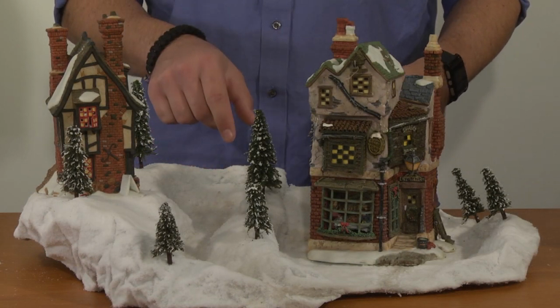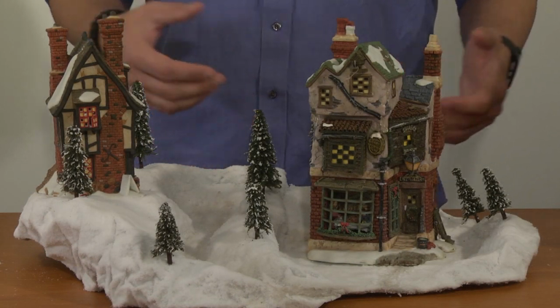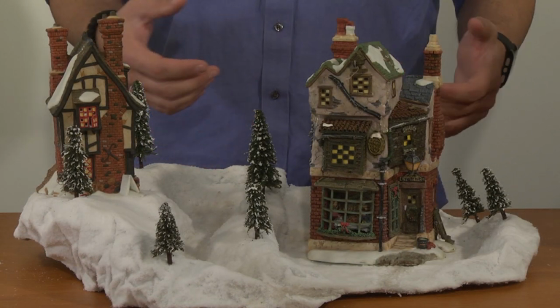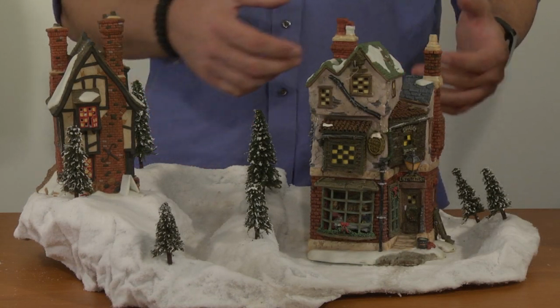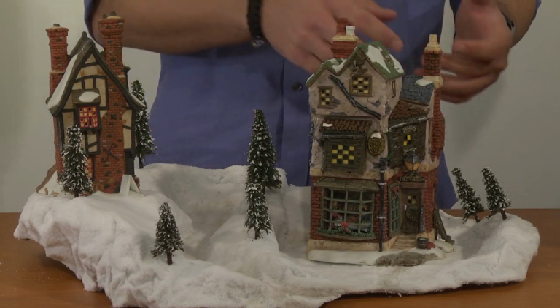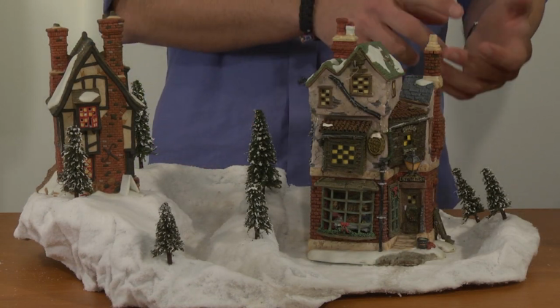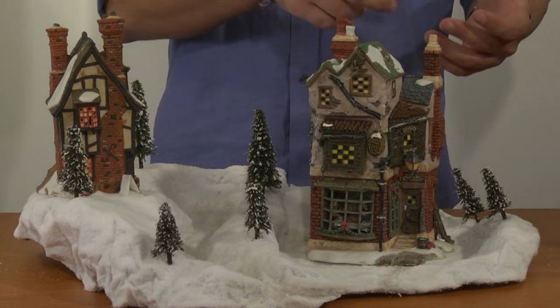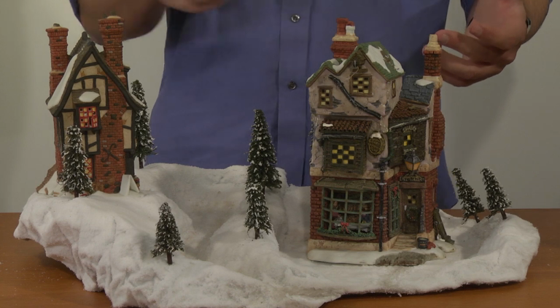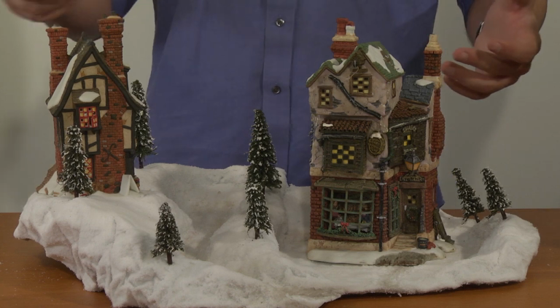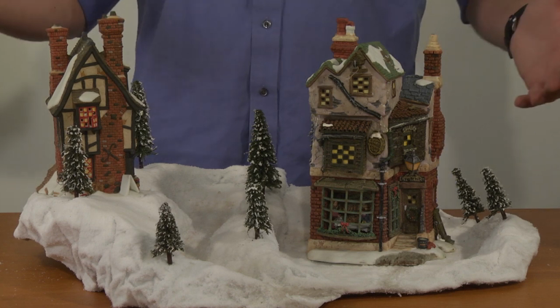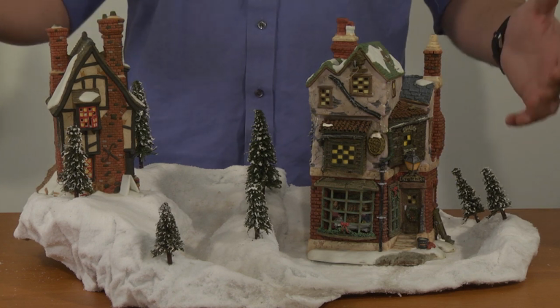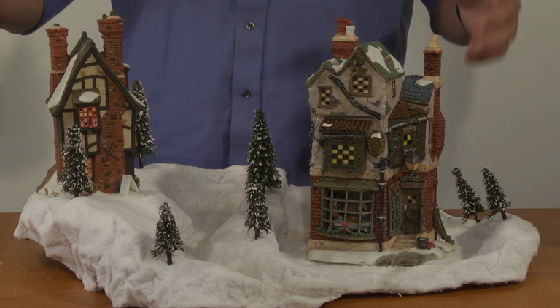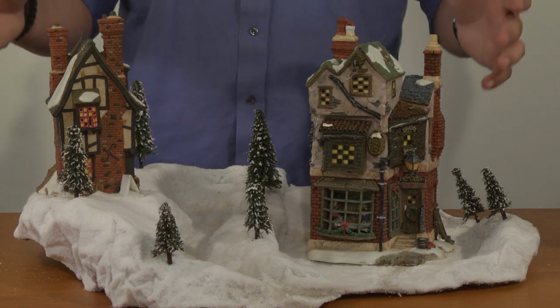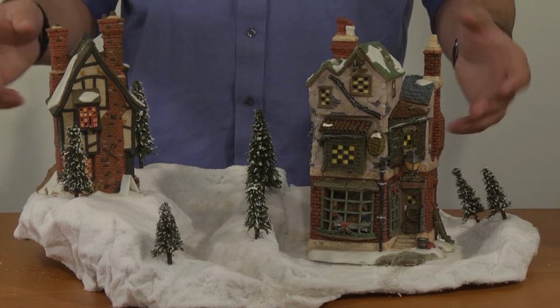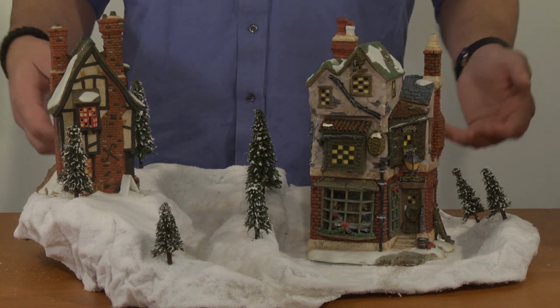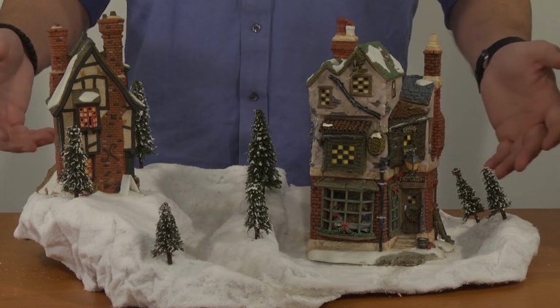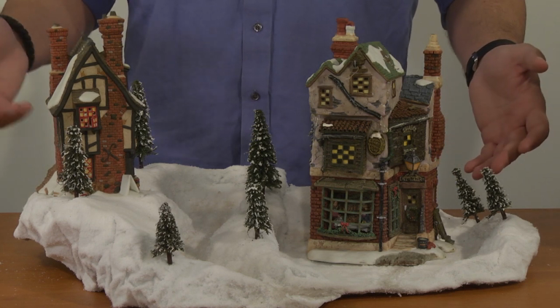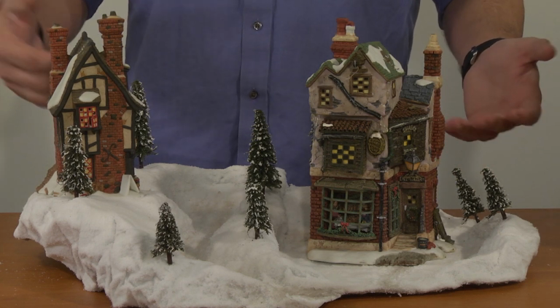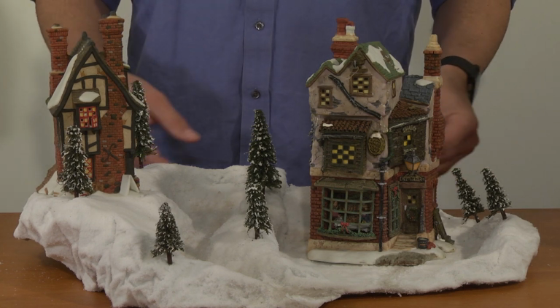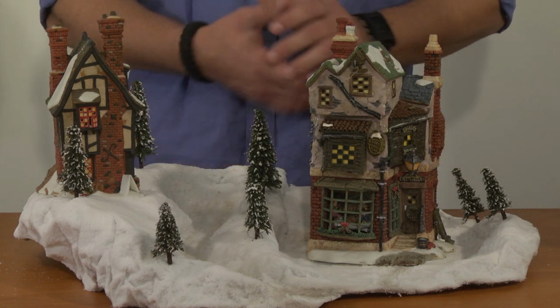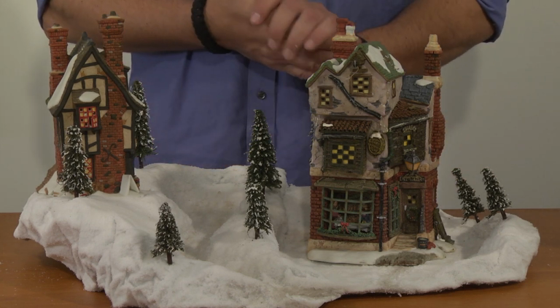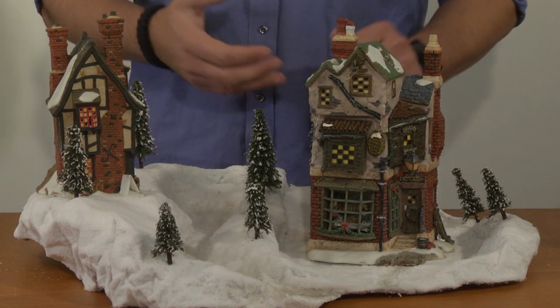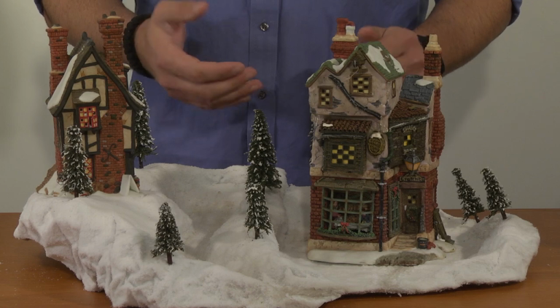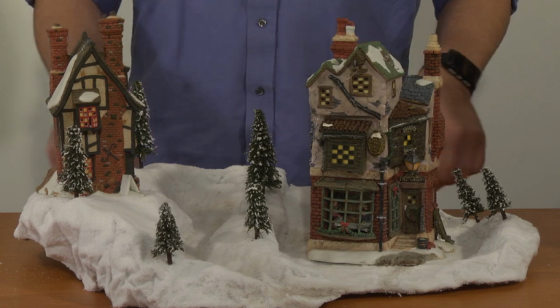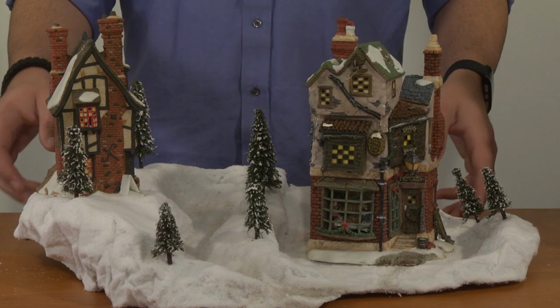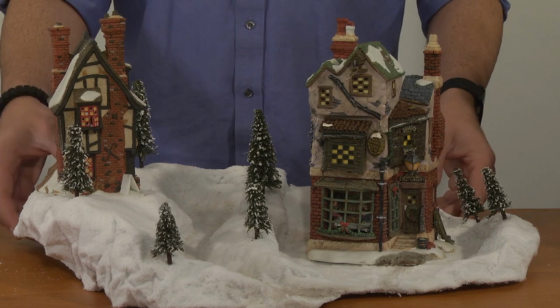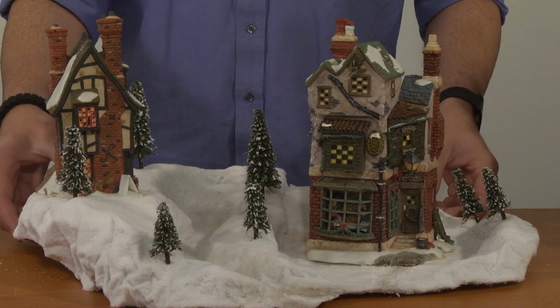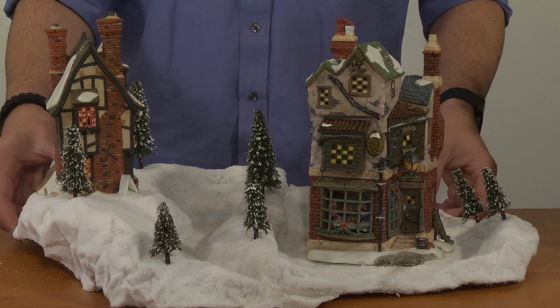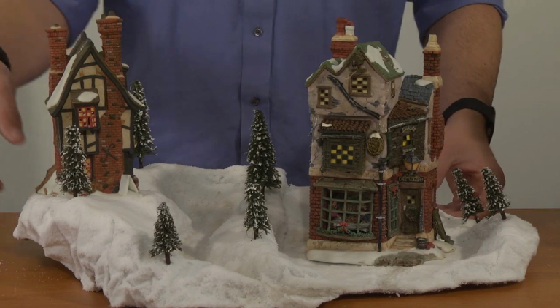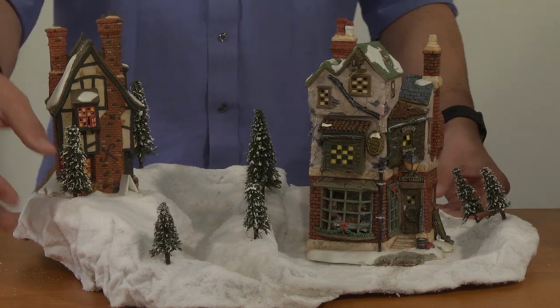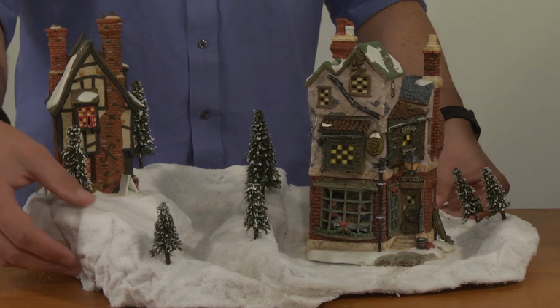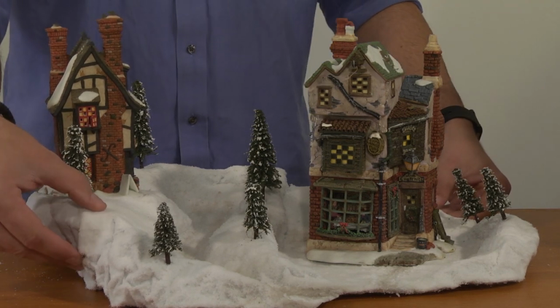It's already white and it already mimics snow, so all you have to do at the beginning of the season is just roll it out, and then at the end of the season when you're done with it, roll it back up. Or, for a more permanent display, just simply add some plaster to it and give it that nice hard shell we talked about earlier.